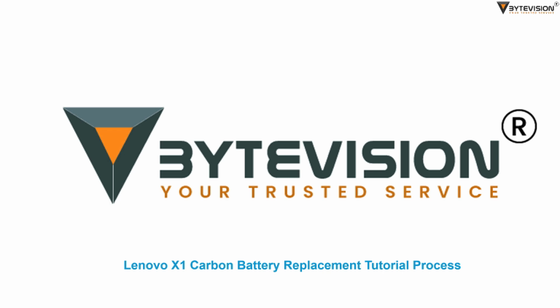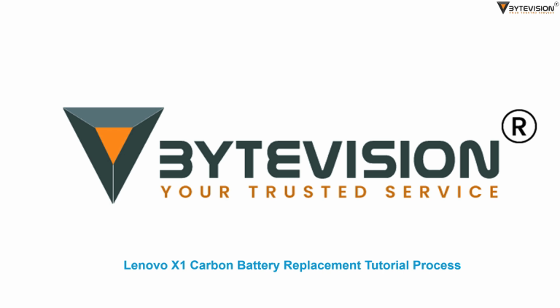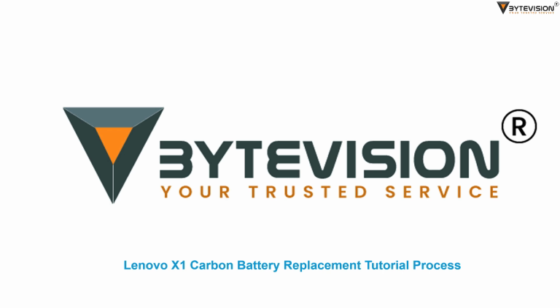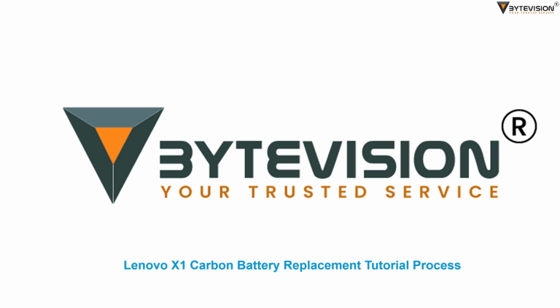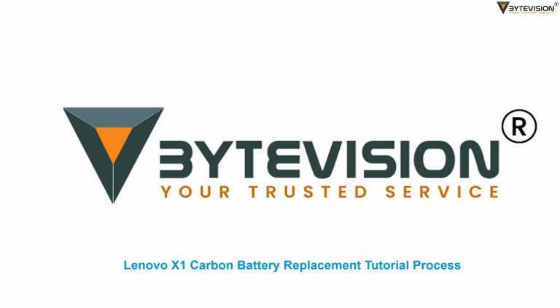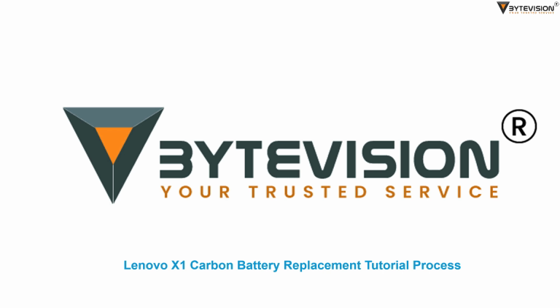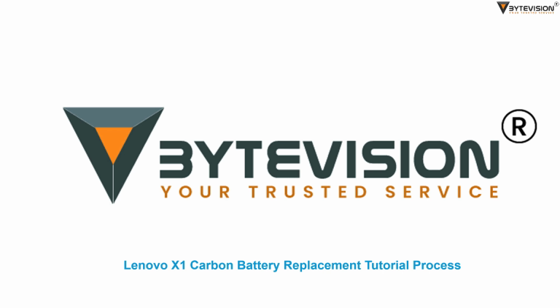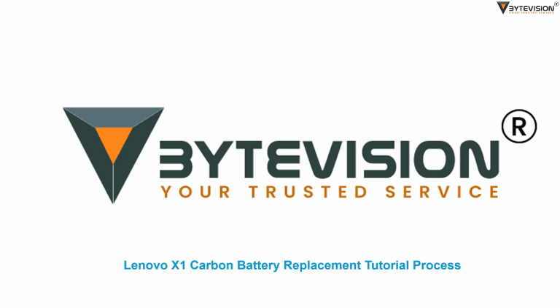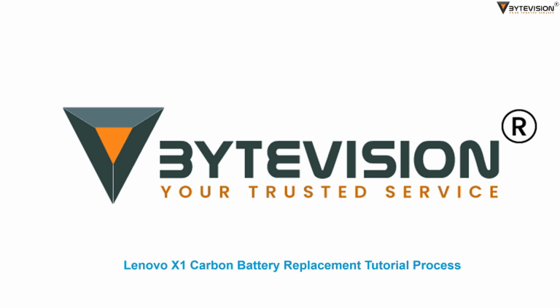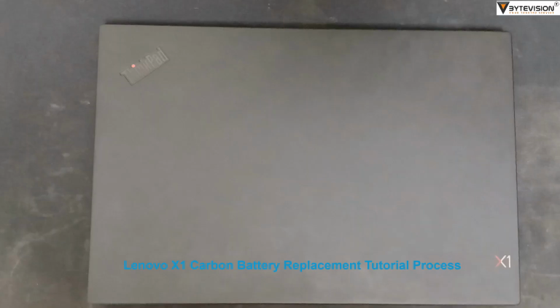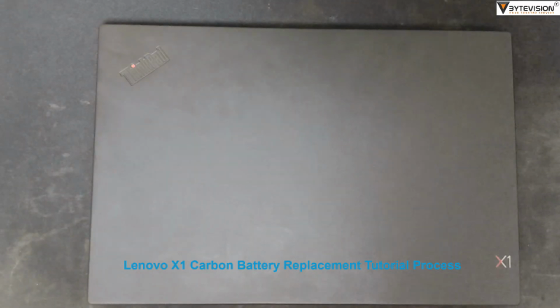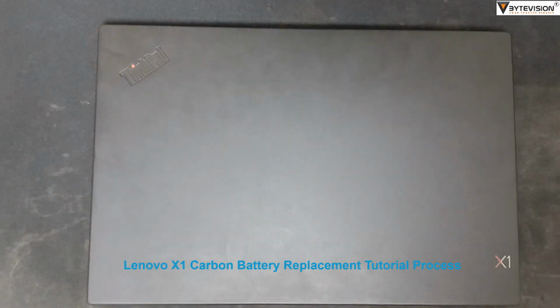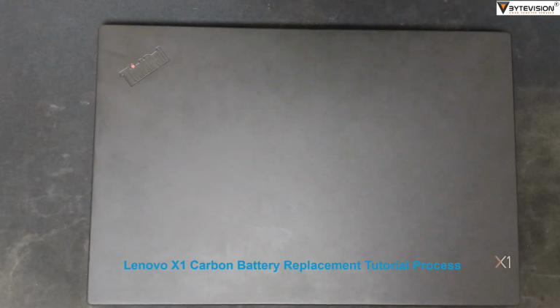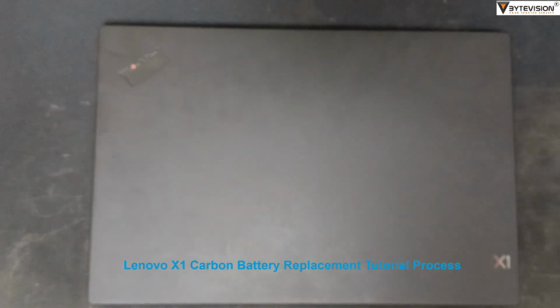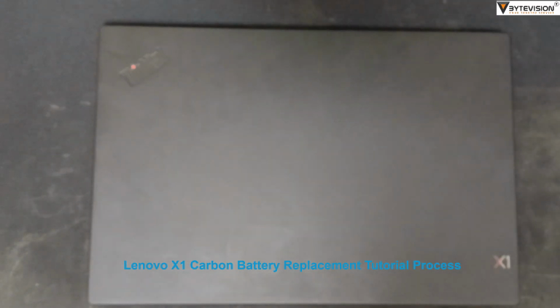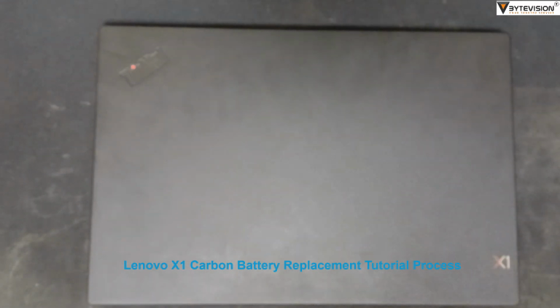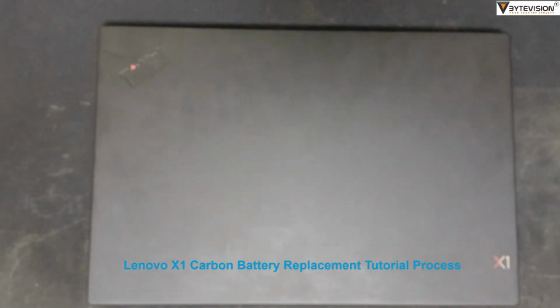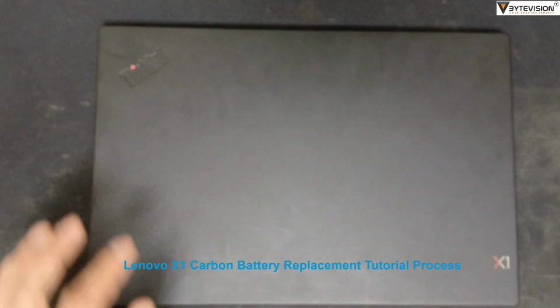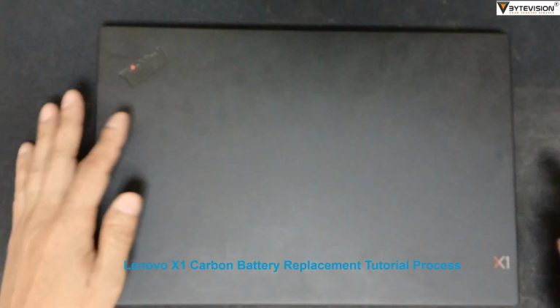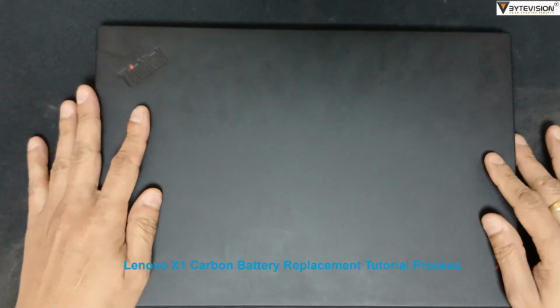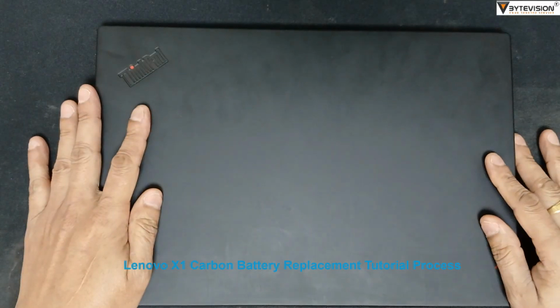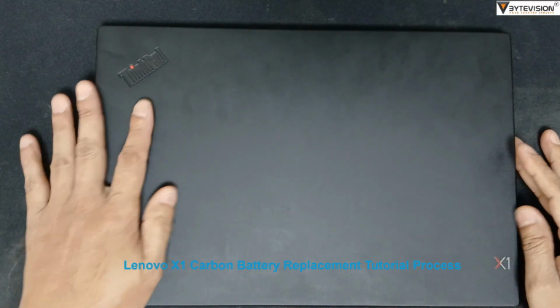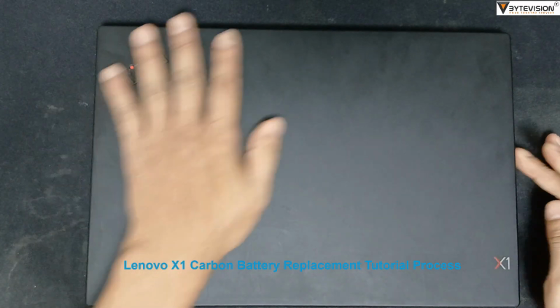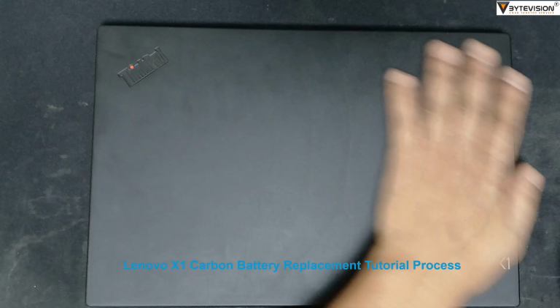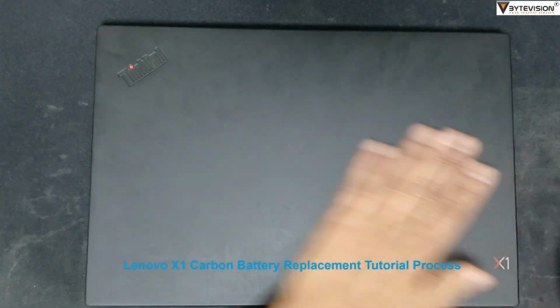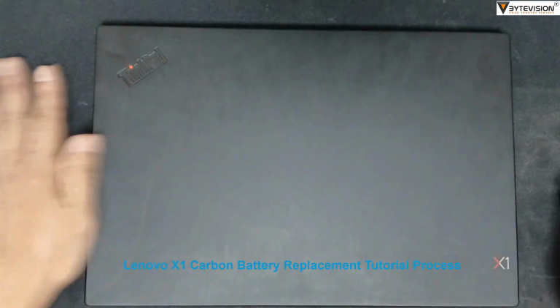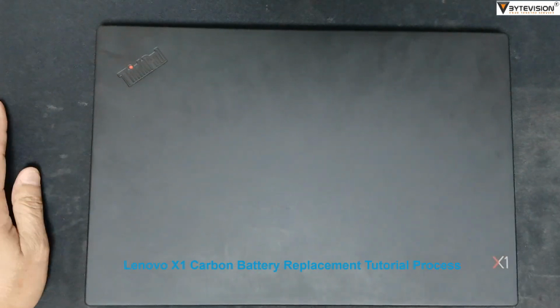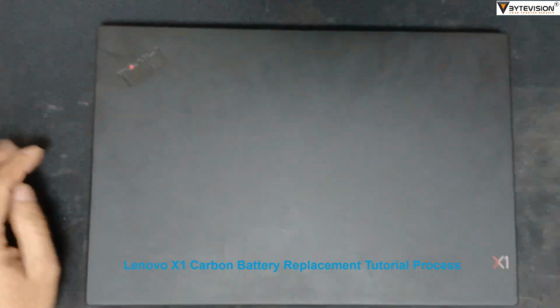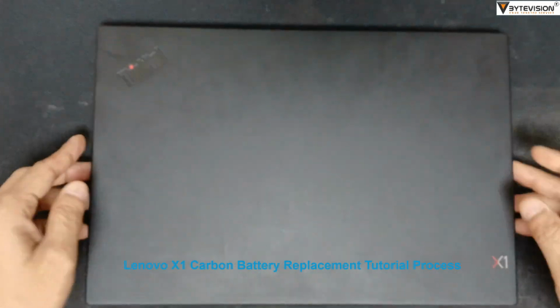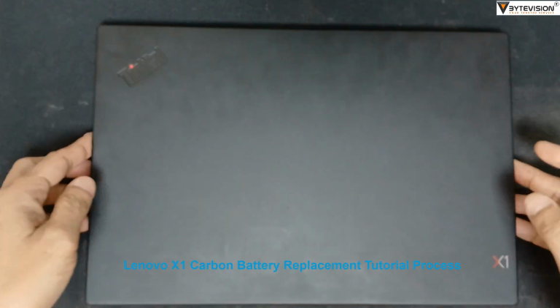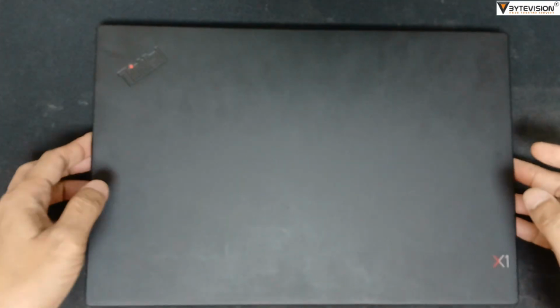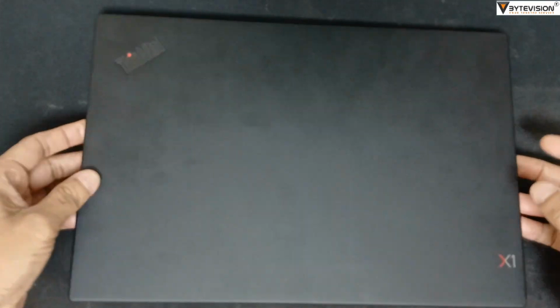Welcome to ByteVision YouTube channel tutorial video of Laptop Lenovo X1 Carbon Battery Replacement Process.